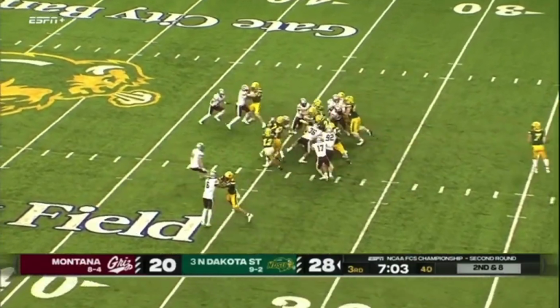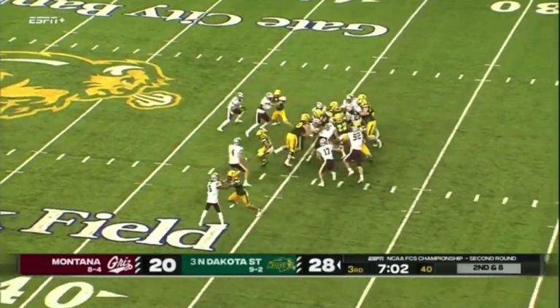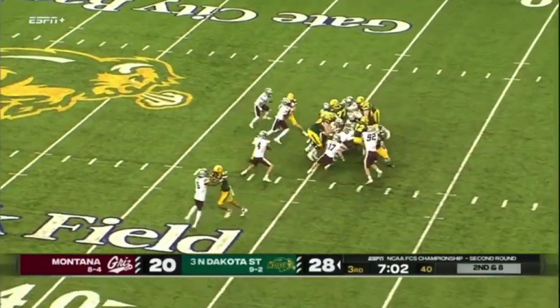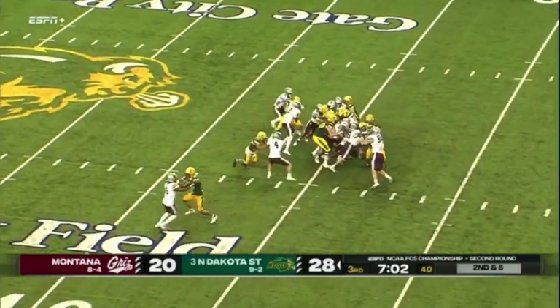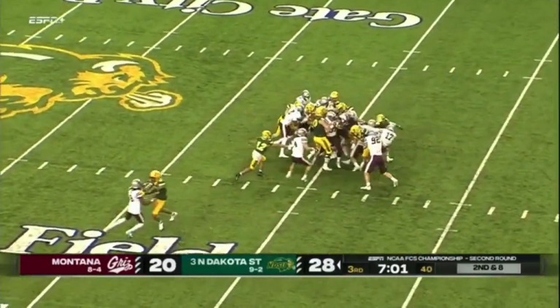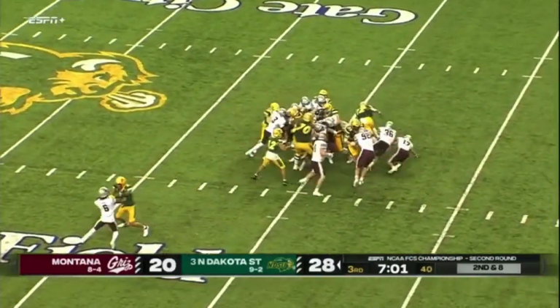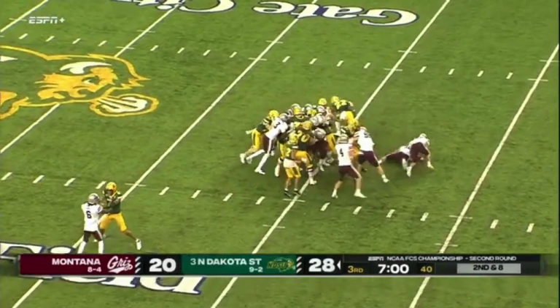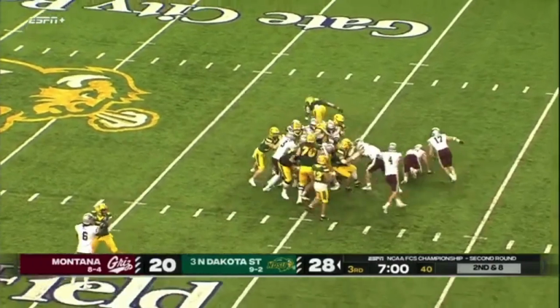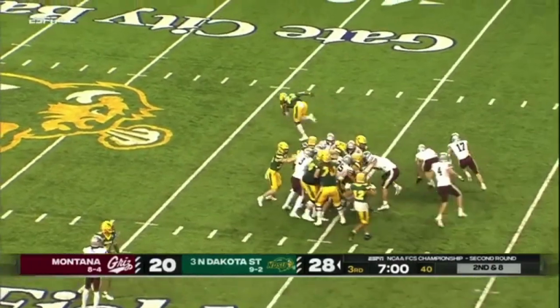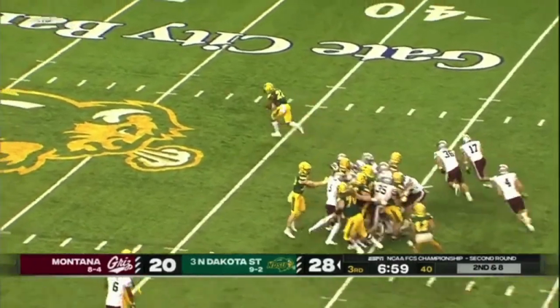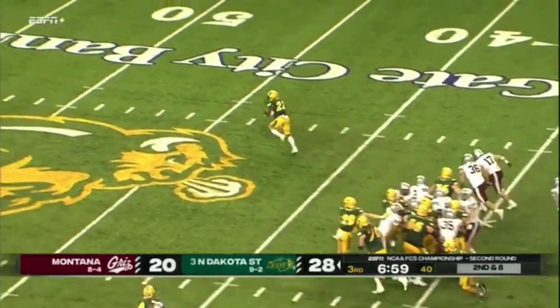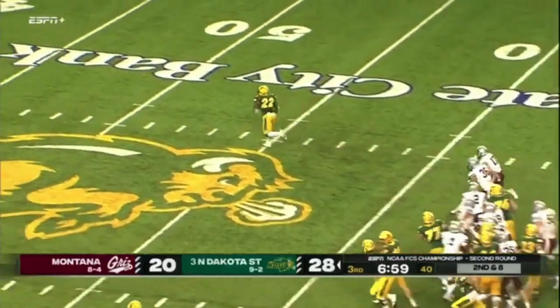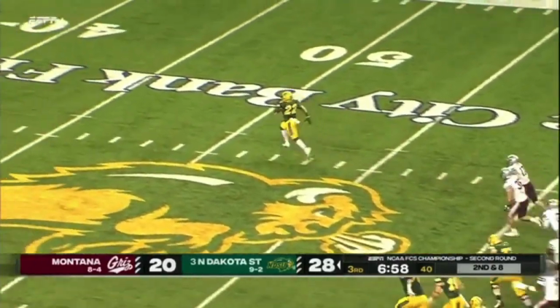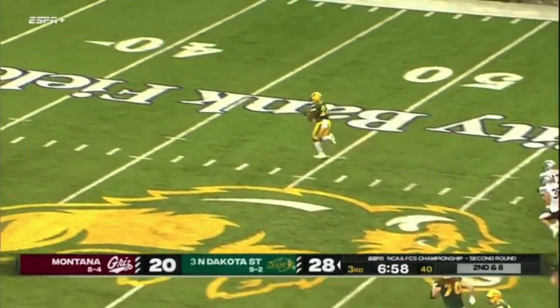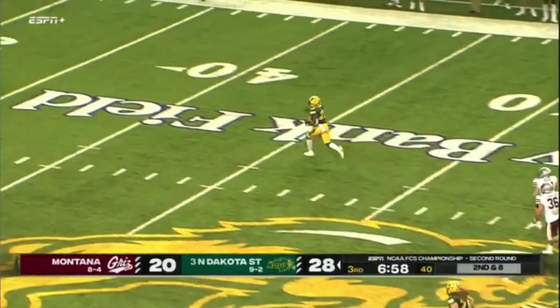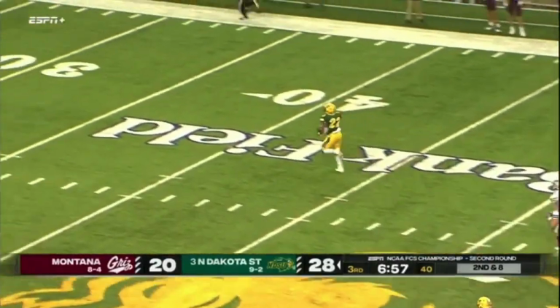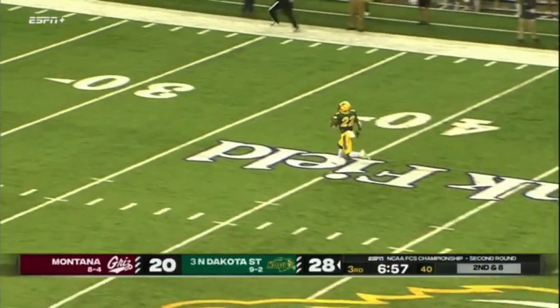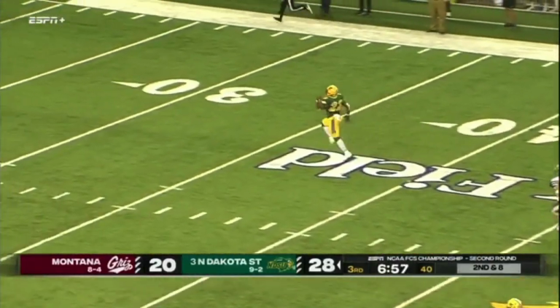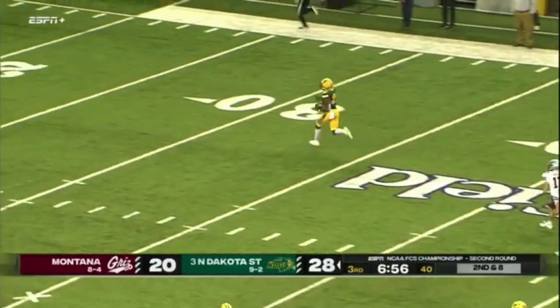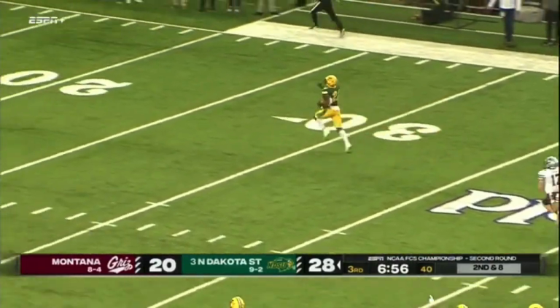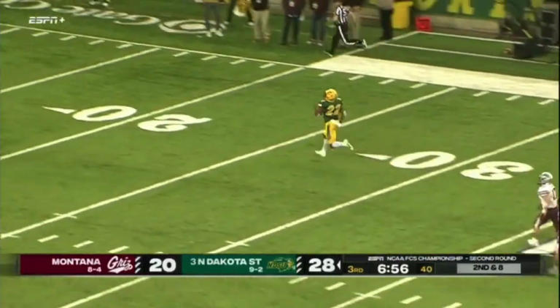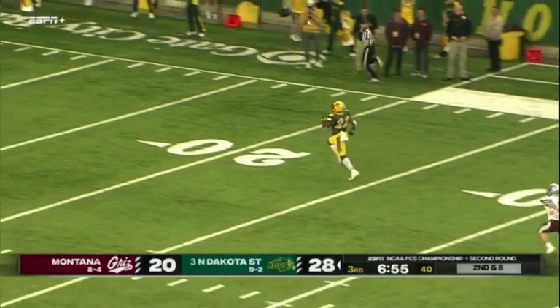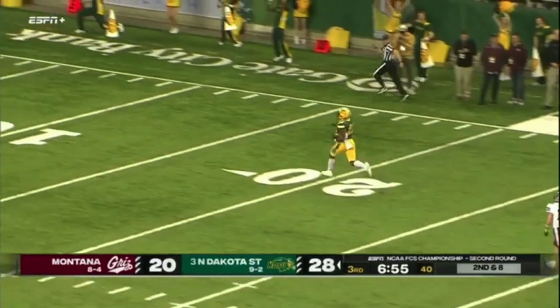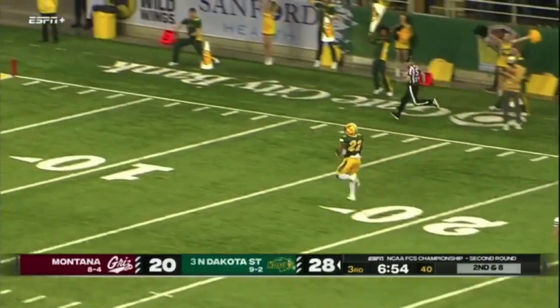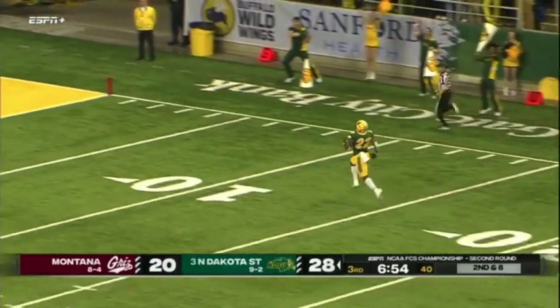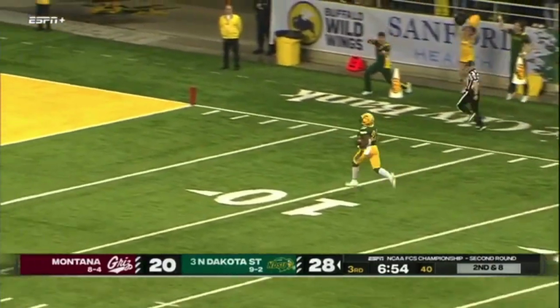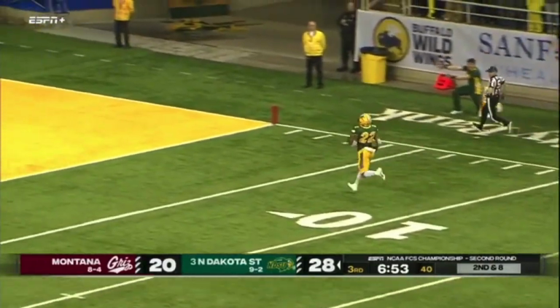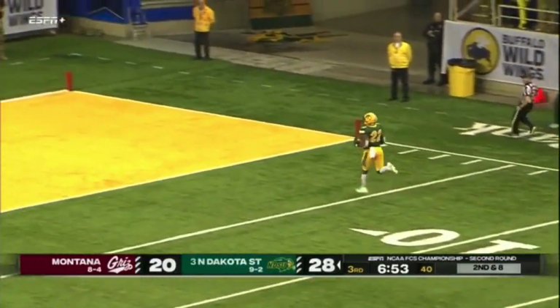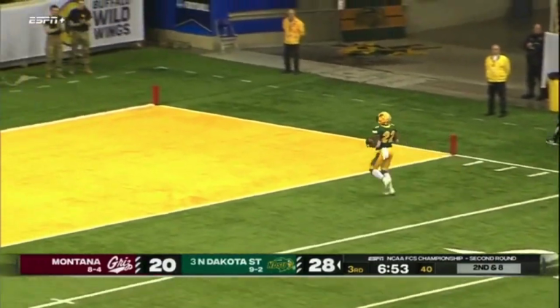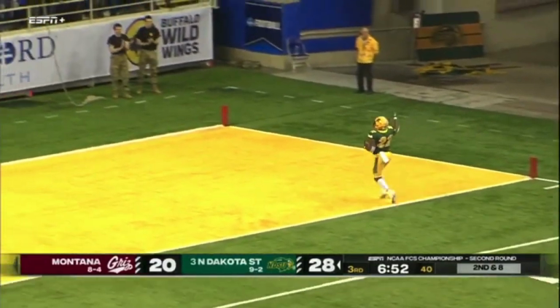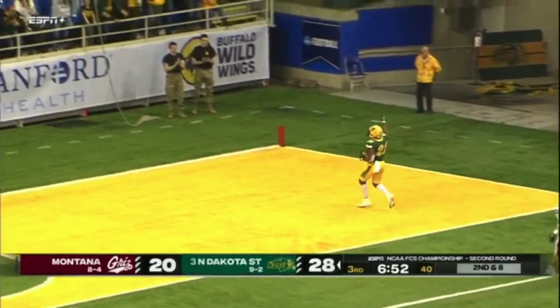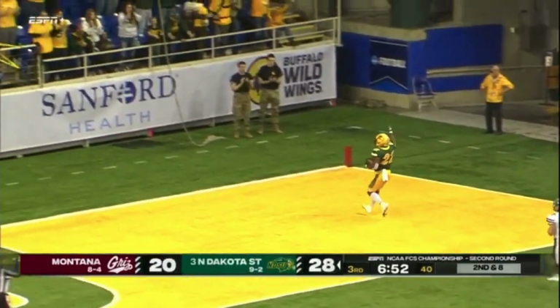Williams in there as the running back — he sneaks out of the pile and he's free. The entire surge had him and Williams not to be denied, into the end zone.